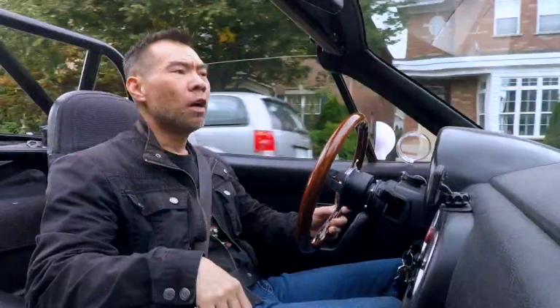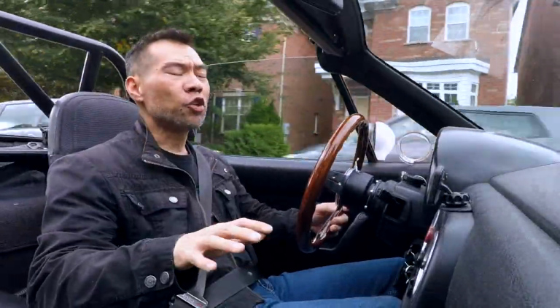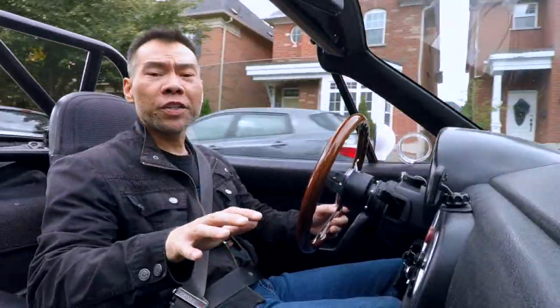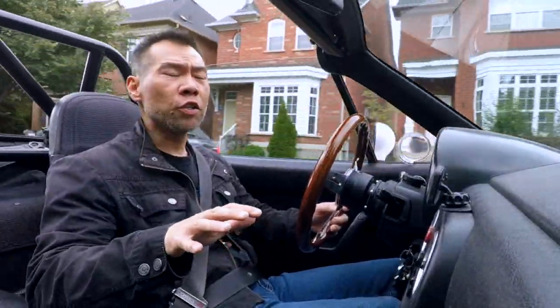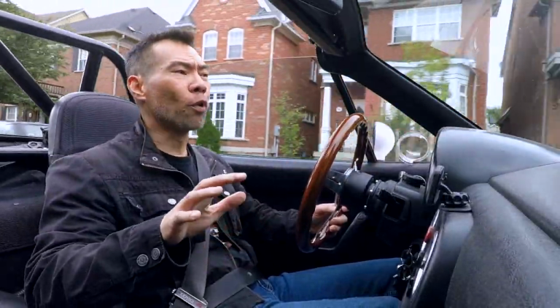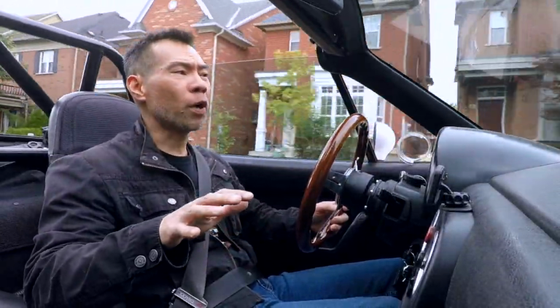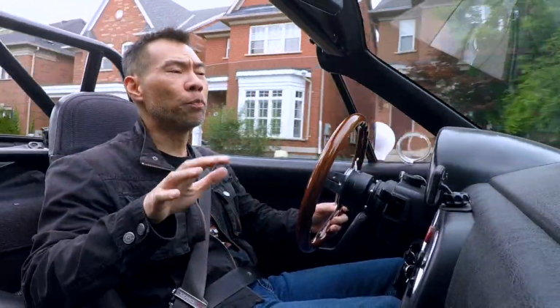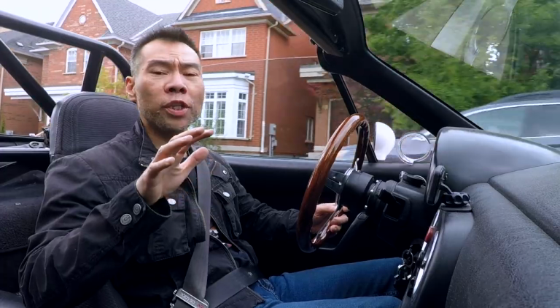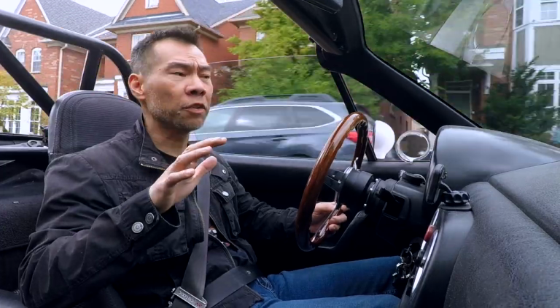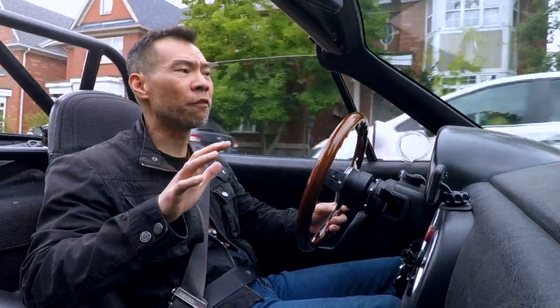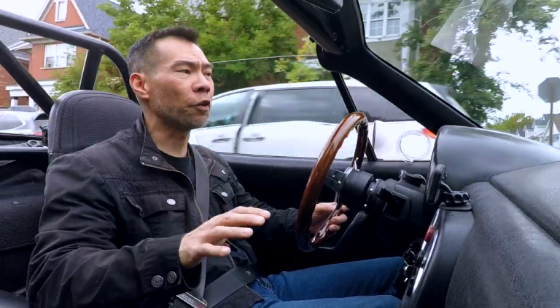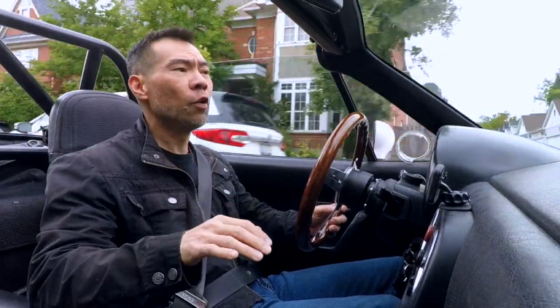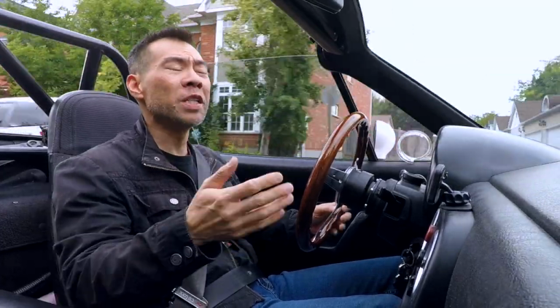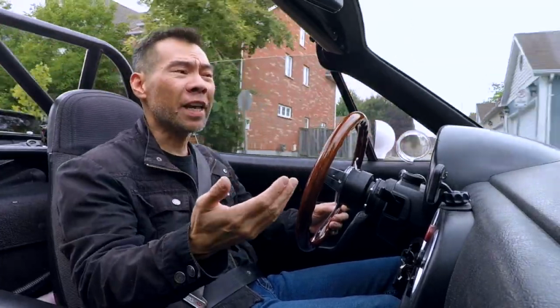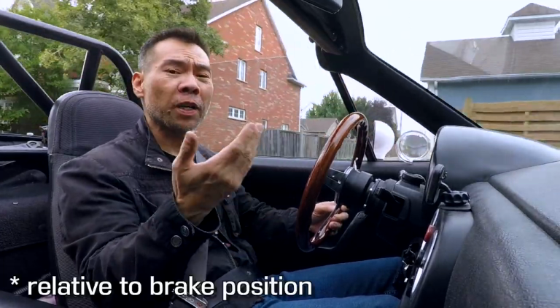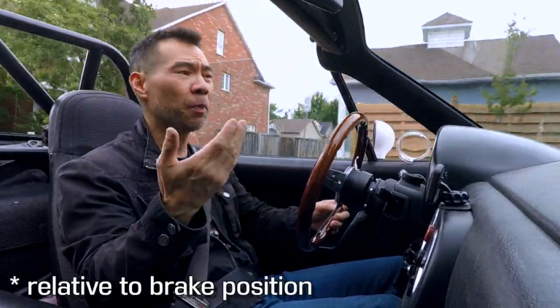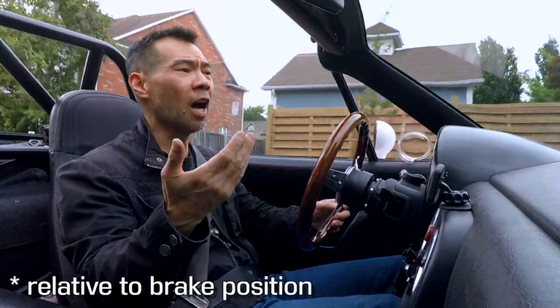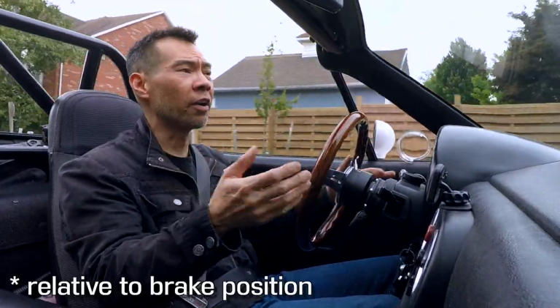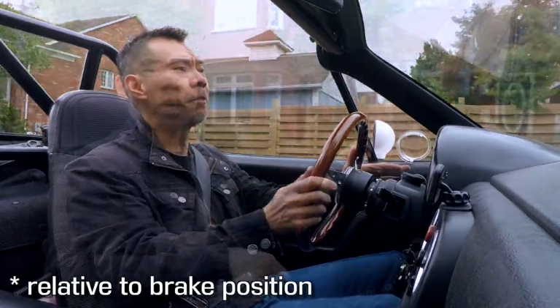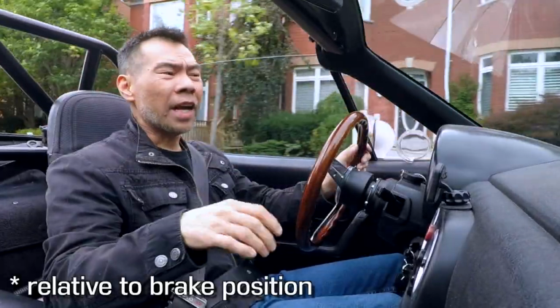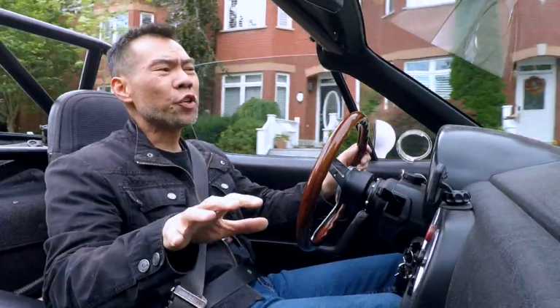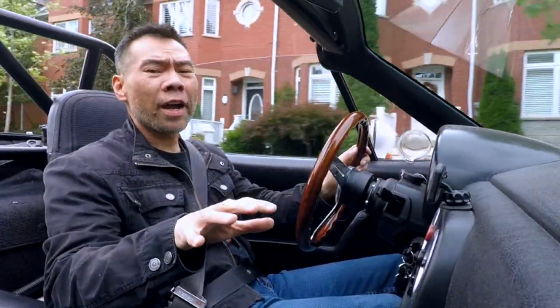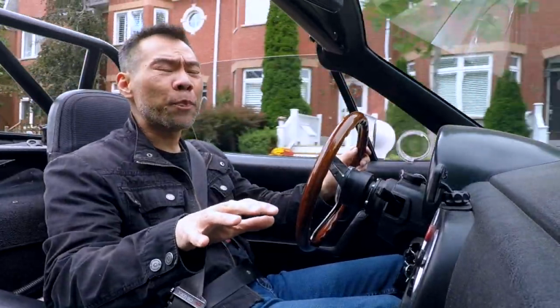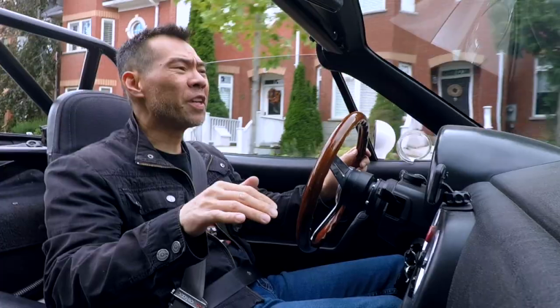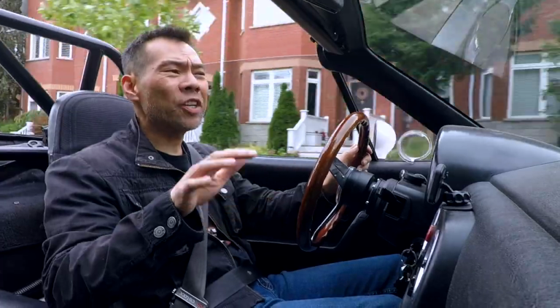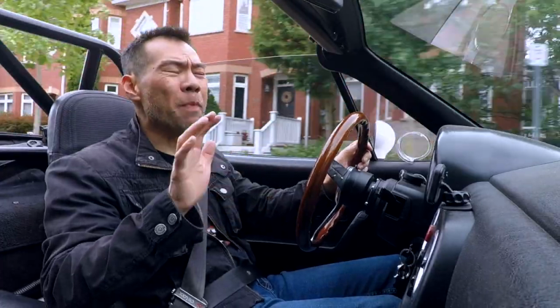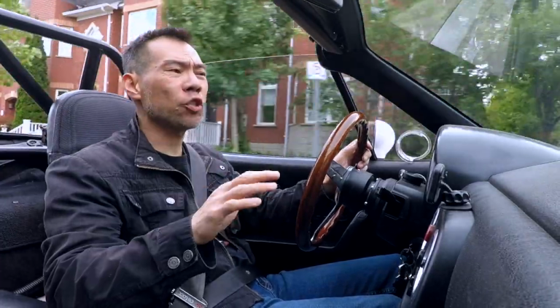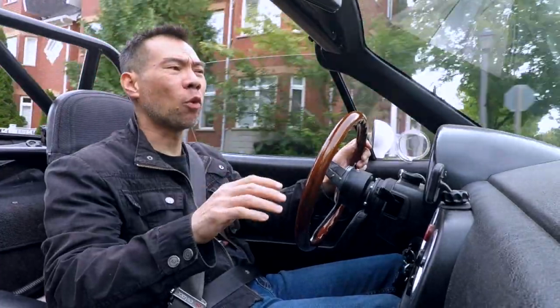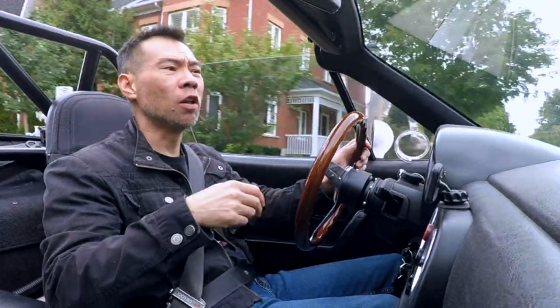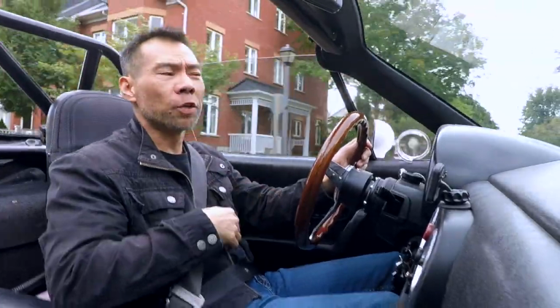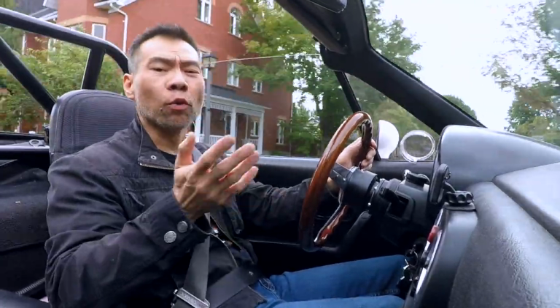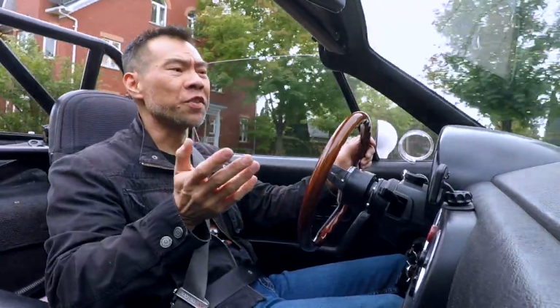On the track you tend to use more brake pressure, pushing the pedal down further, which means that the gas pedal is up a little higher. And since you're at higher RPM, you can kind of just mash the throttle to bring the revs up.